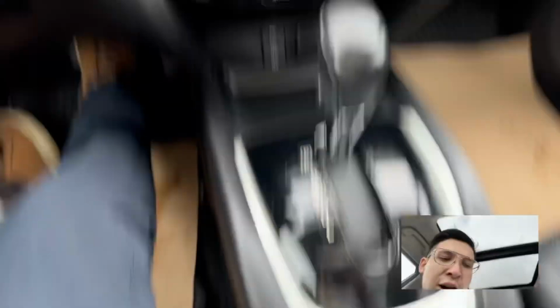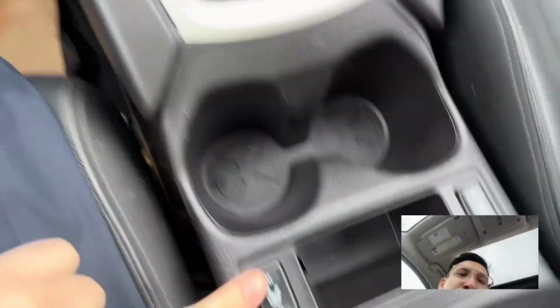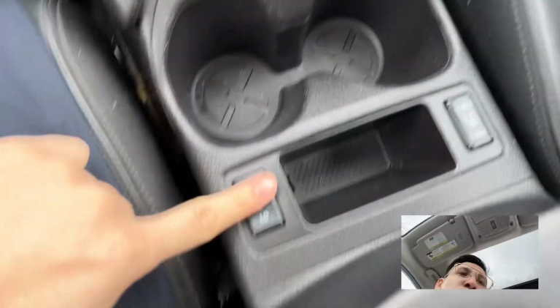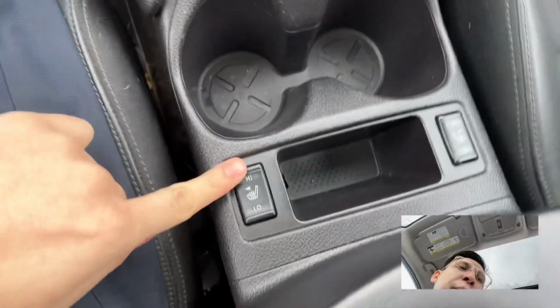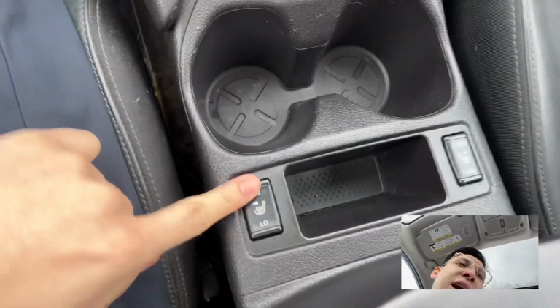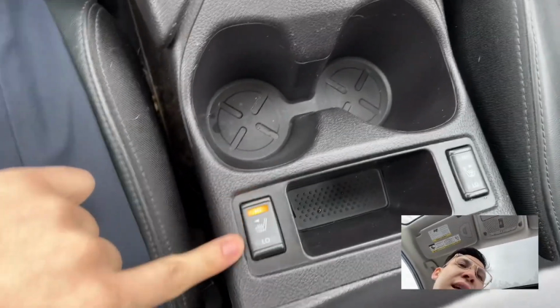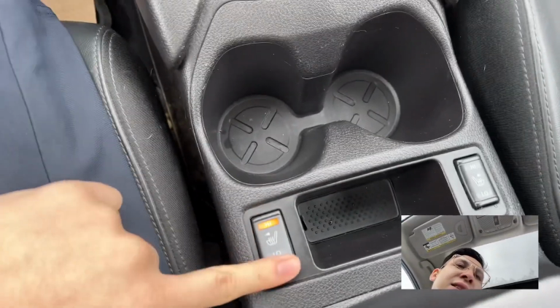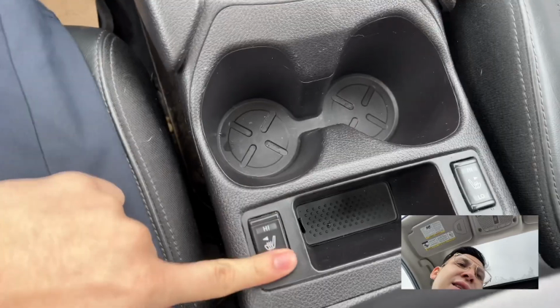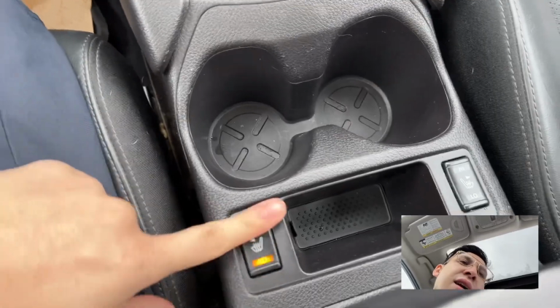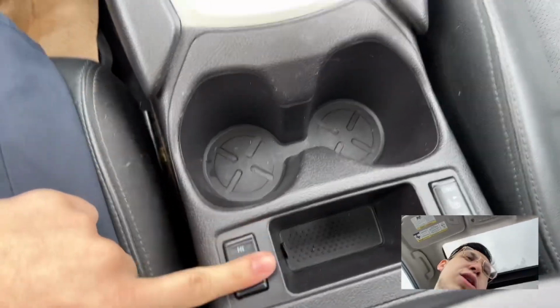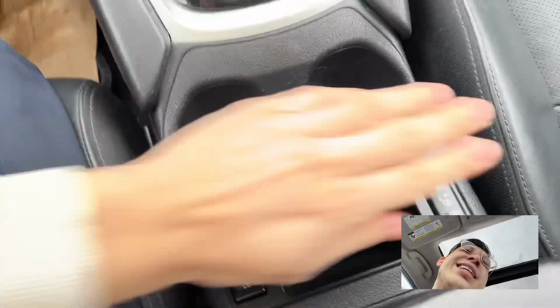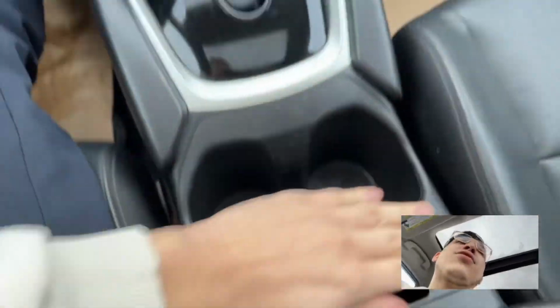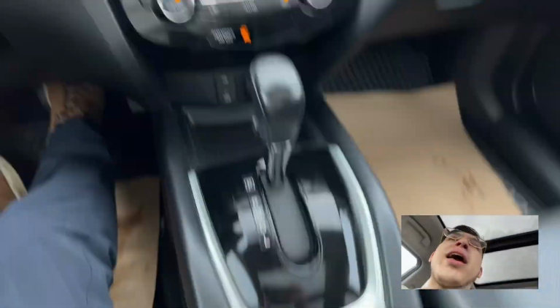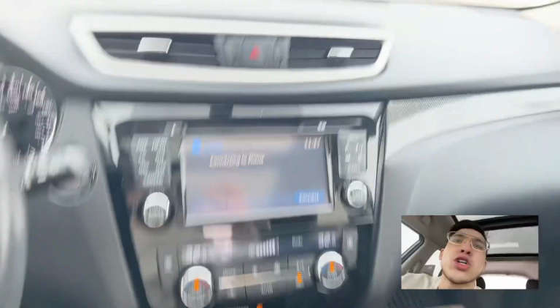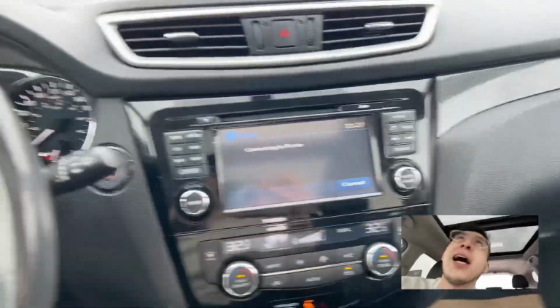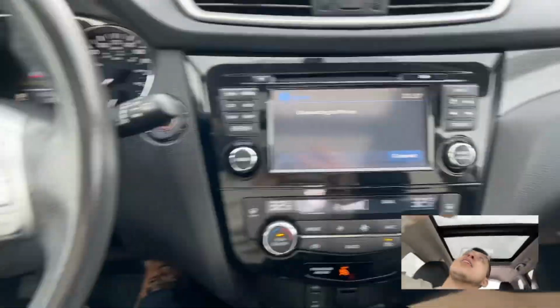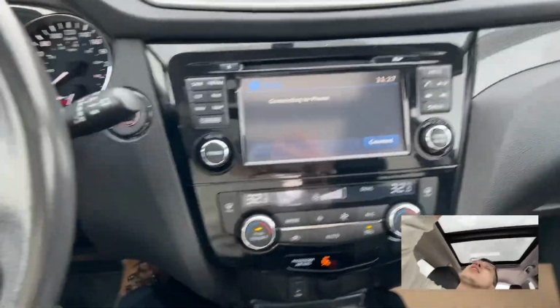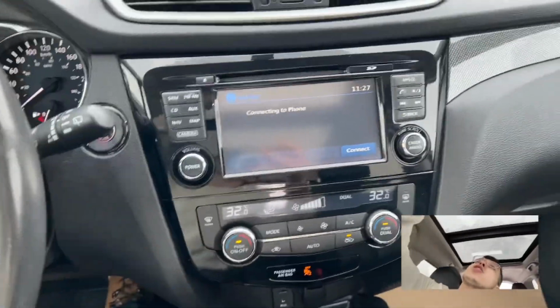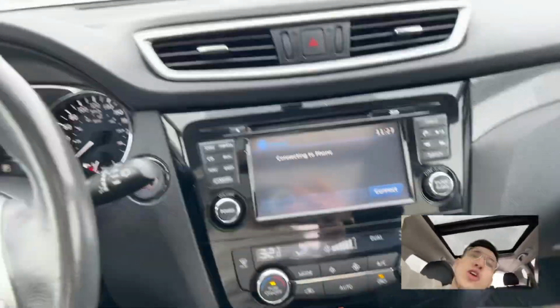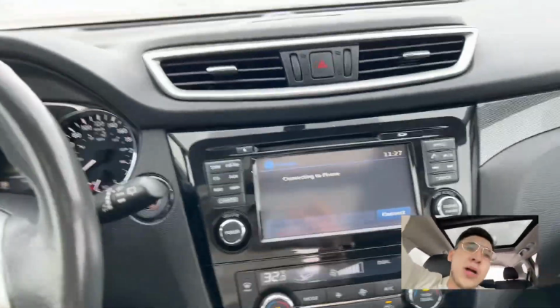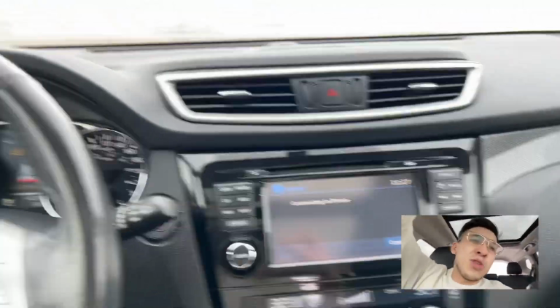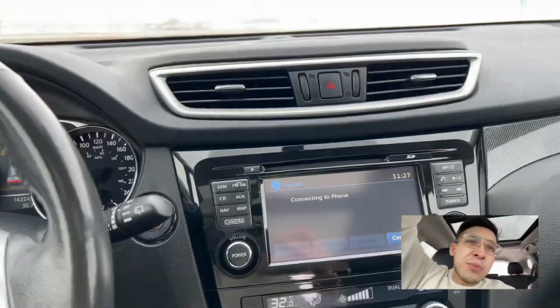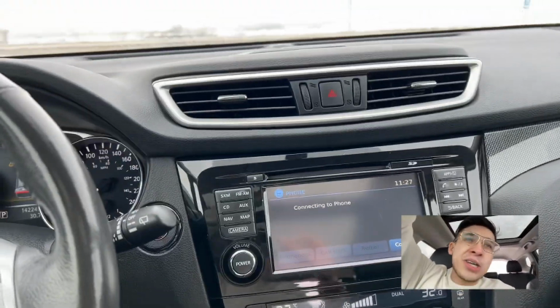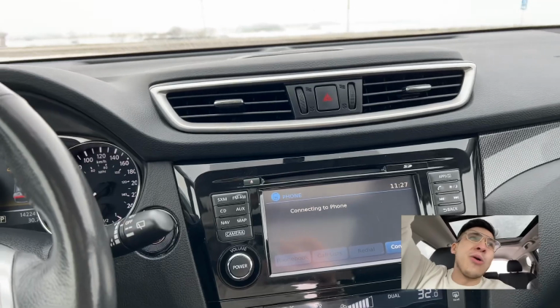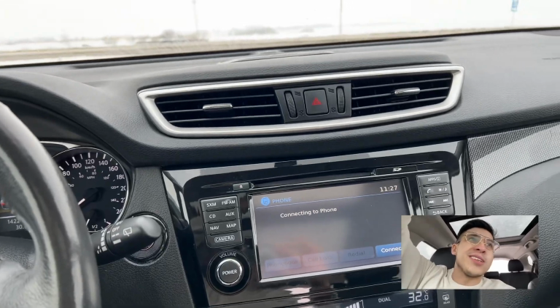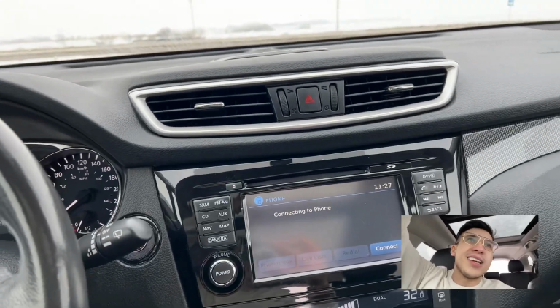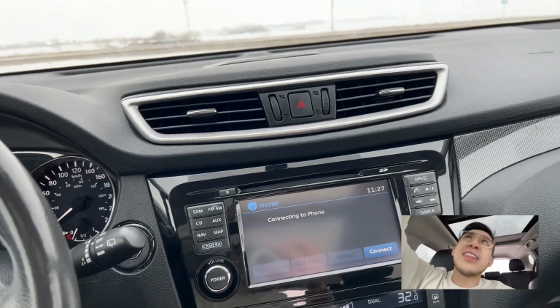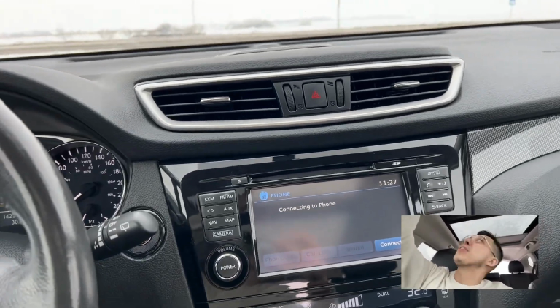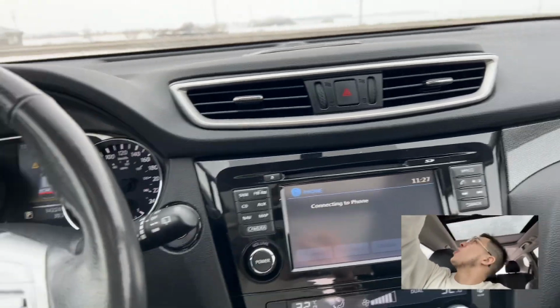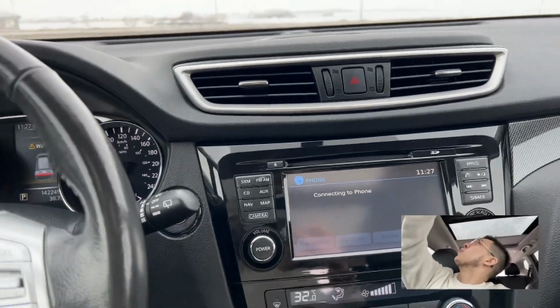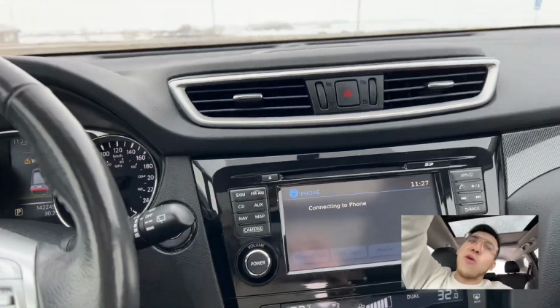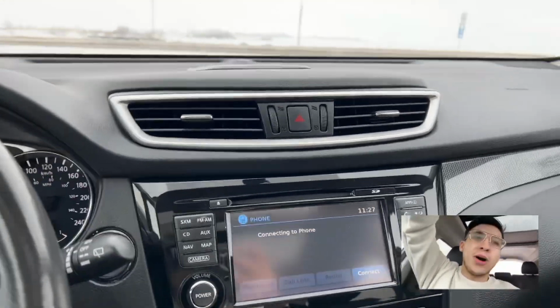Another feature you said it must have — heated seats. You've got heated seats for you and your co-pilot, so your bottoms will never be cold. Can't think of anything more comfortable than a warm bottom.